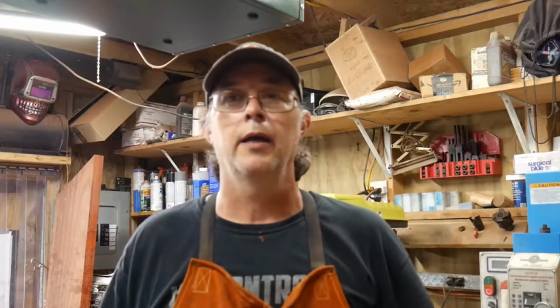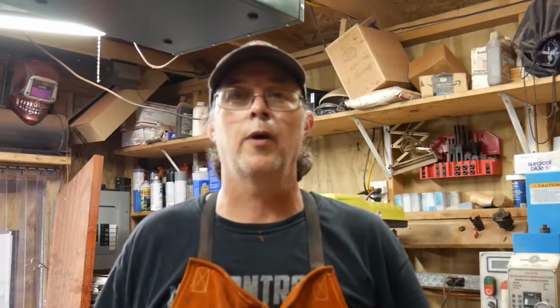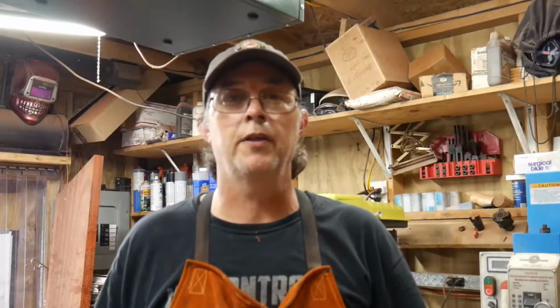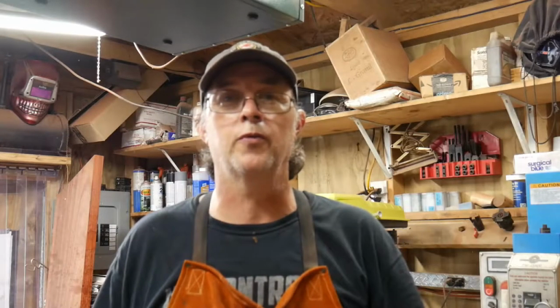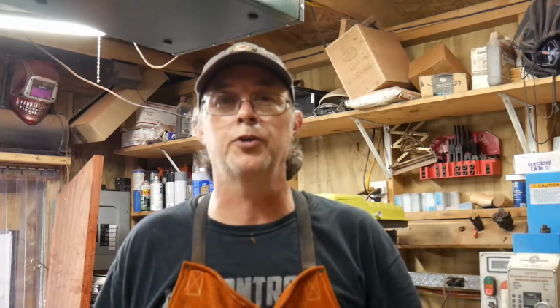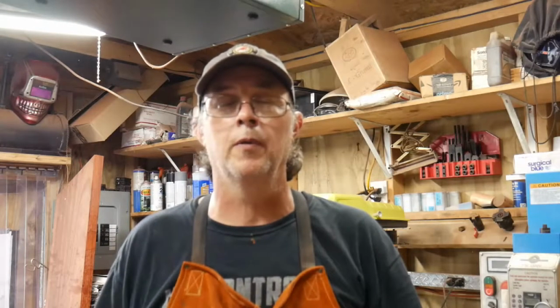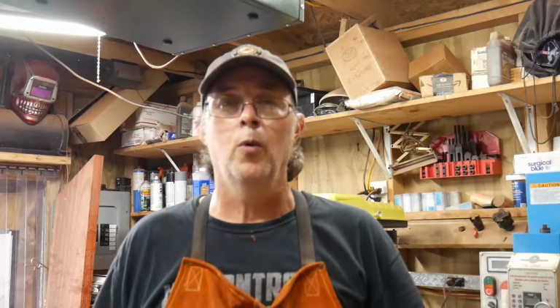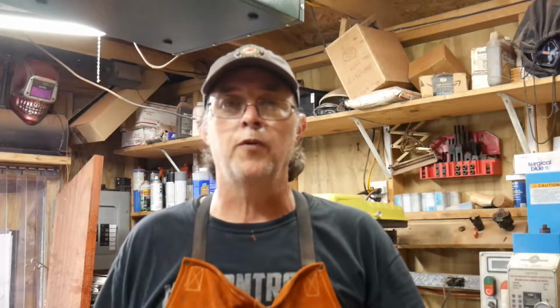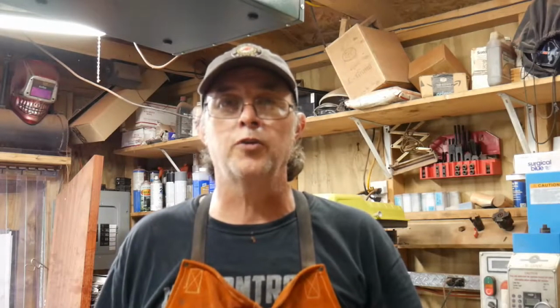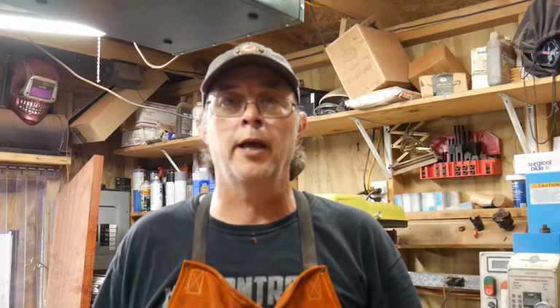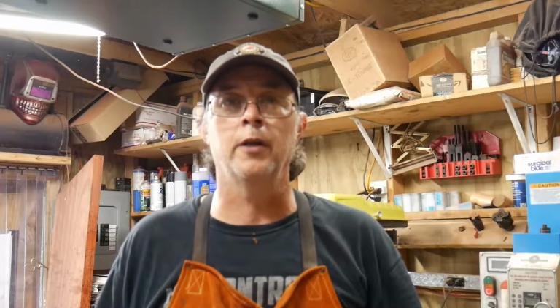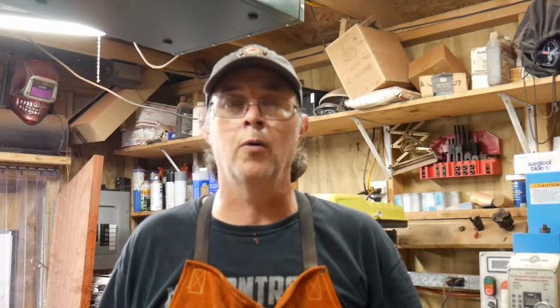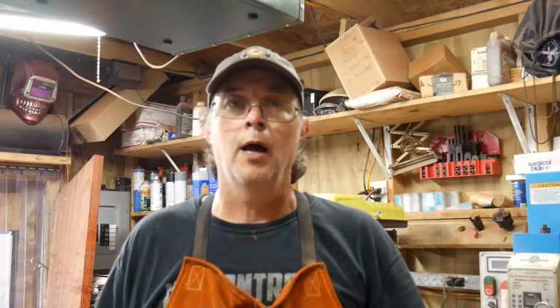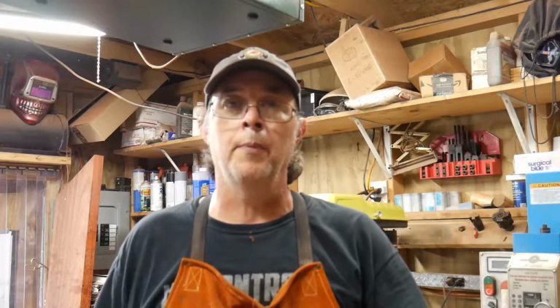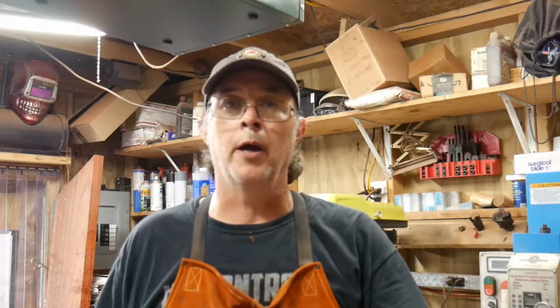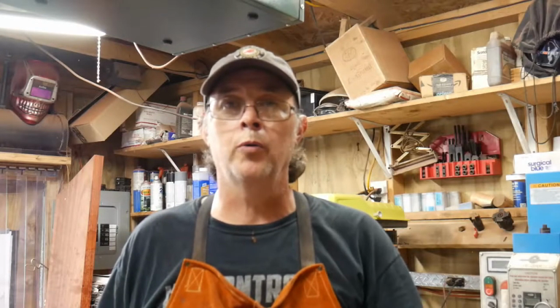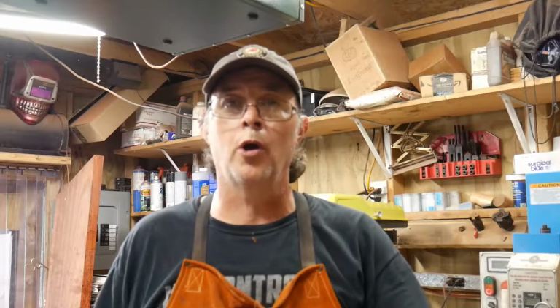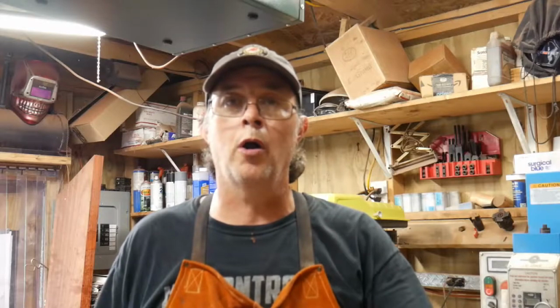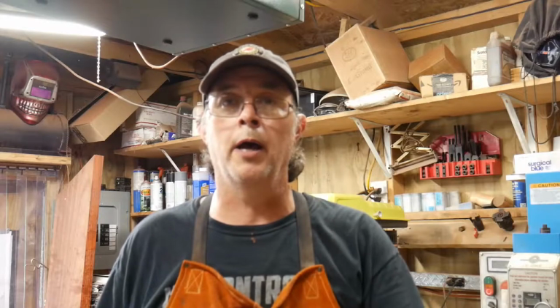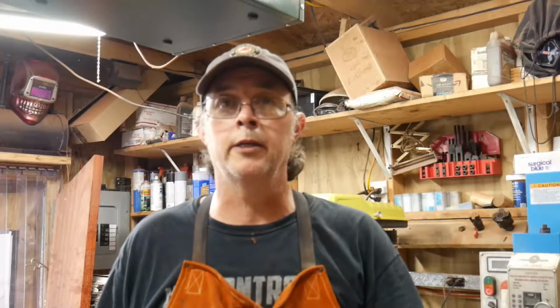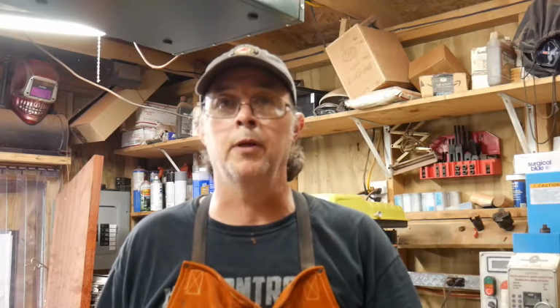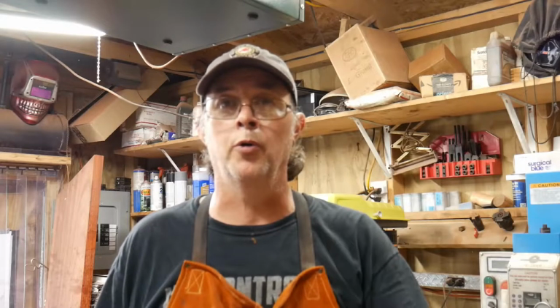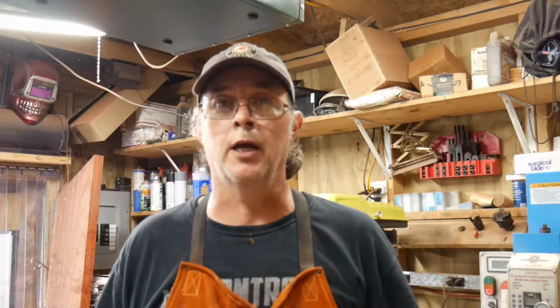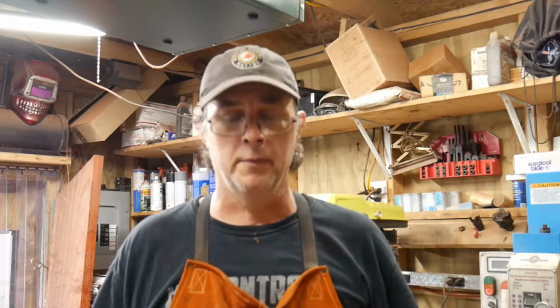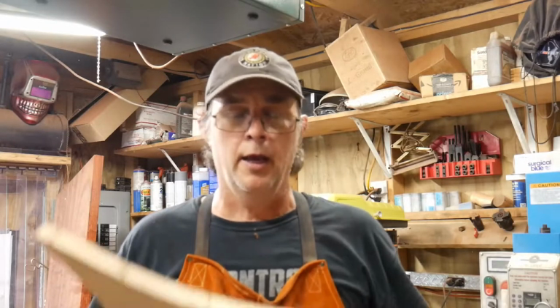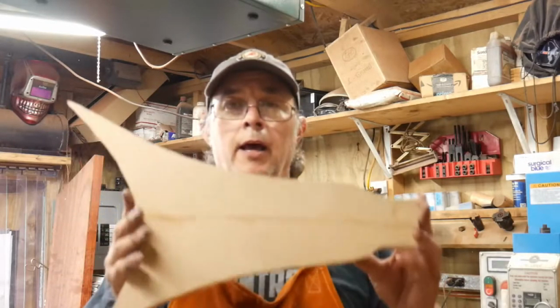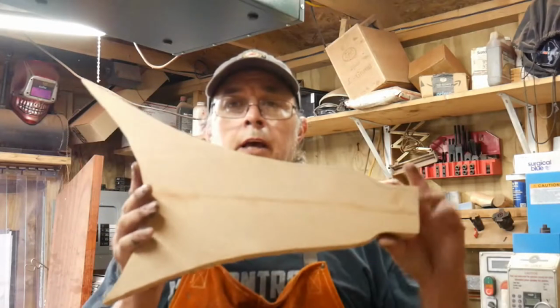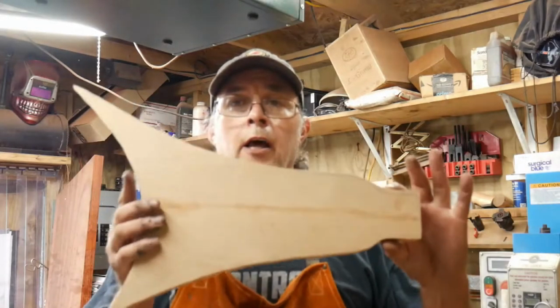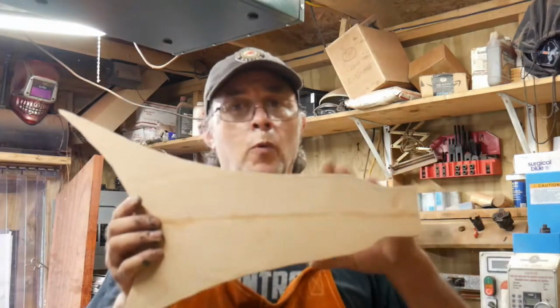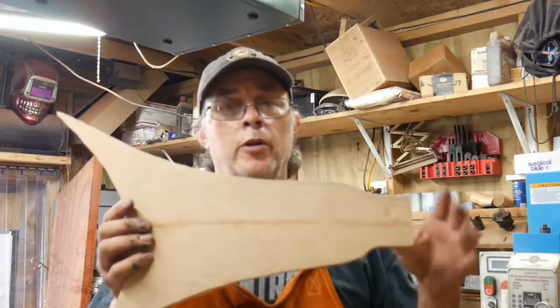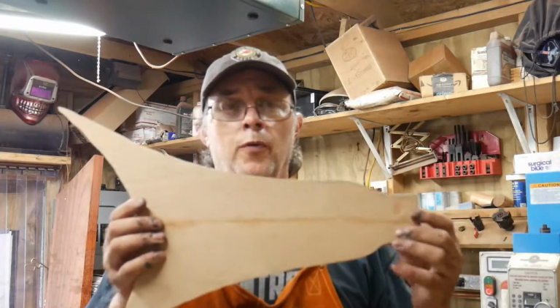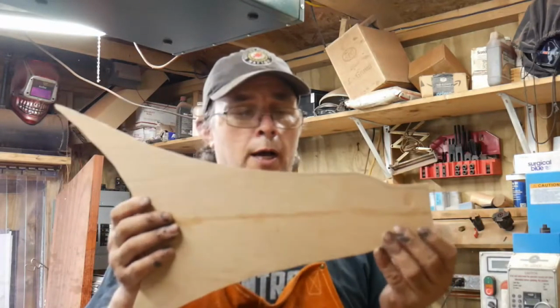Hey, it's Rod V. Thanks for watching. If you watched my last video, I made my own guitar body template, my own design, and I've cut it out. Been wanting to do this for a while.